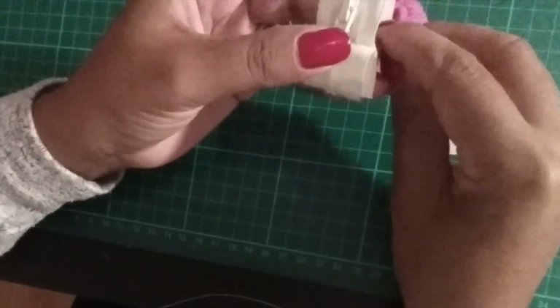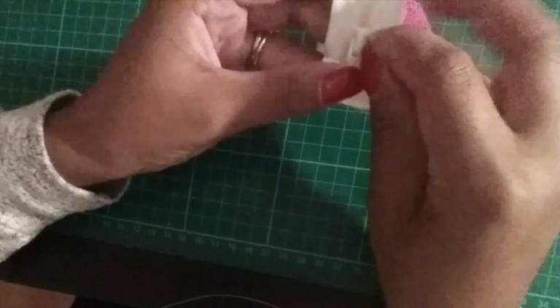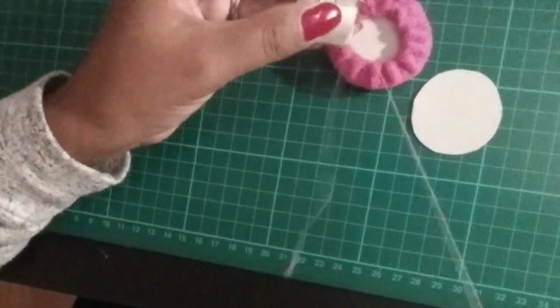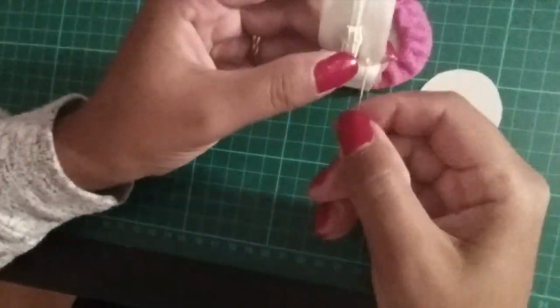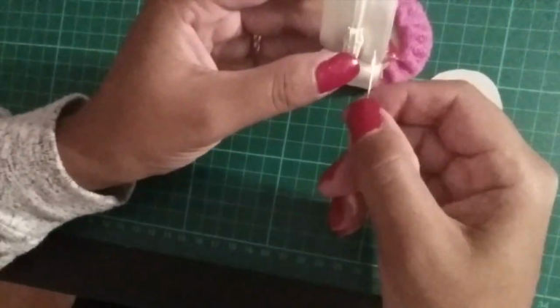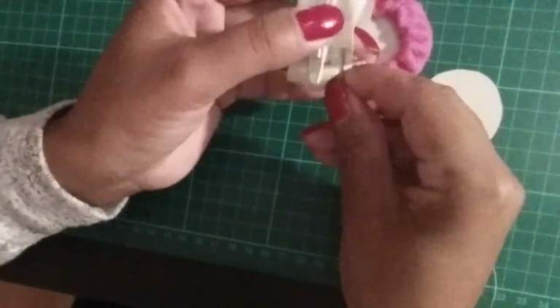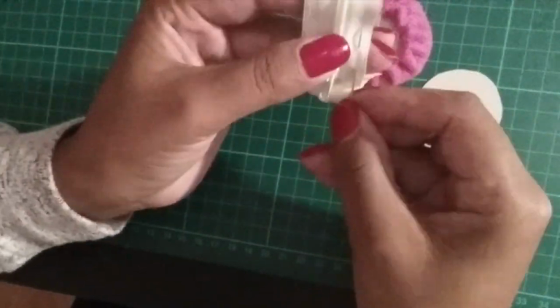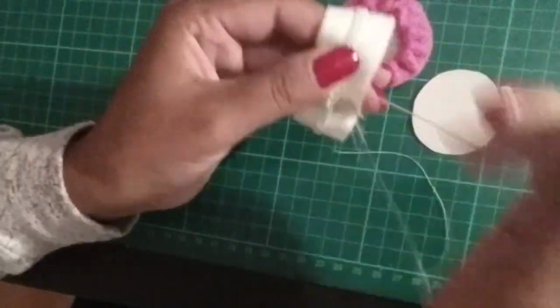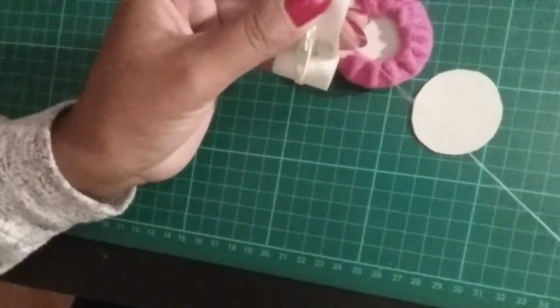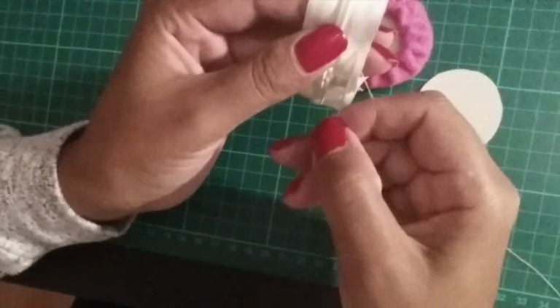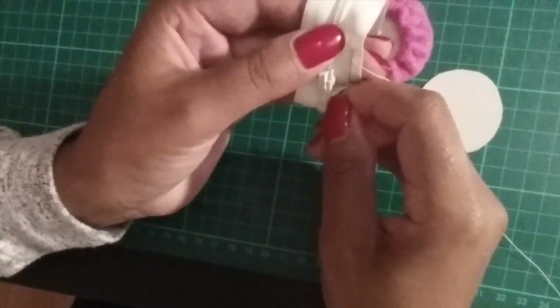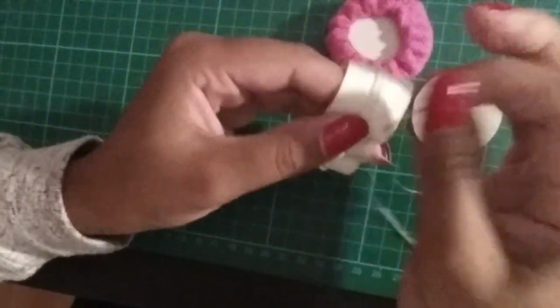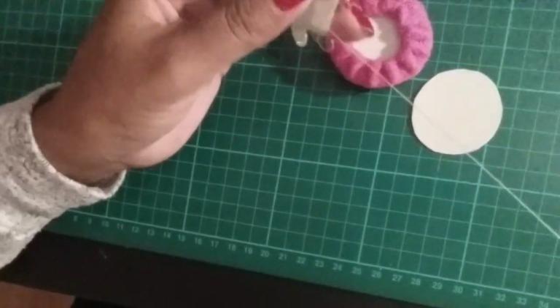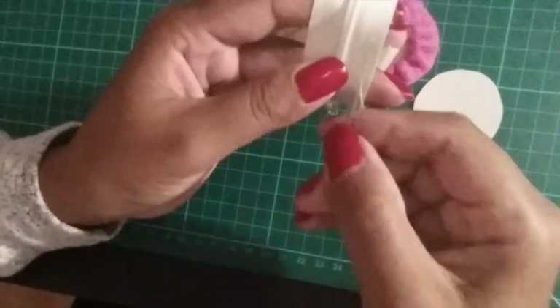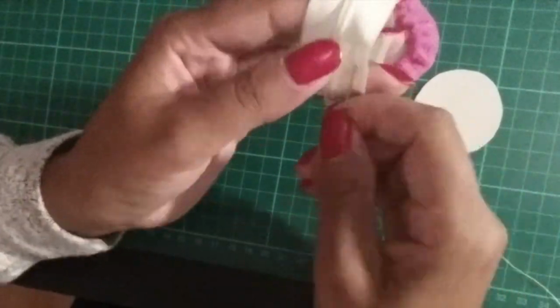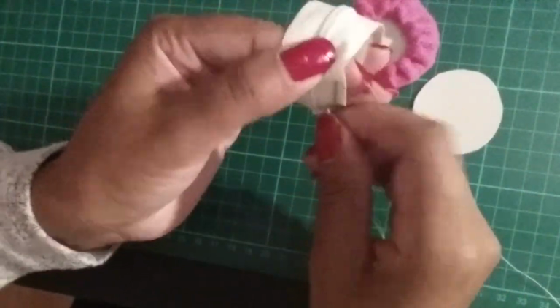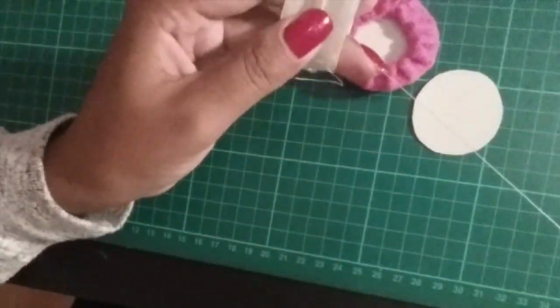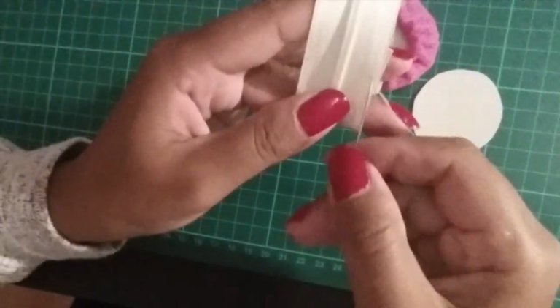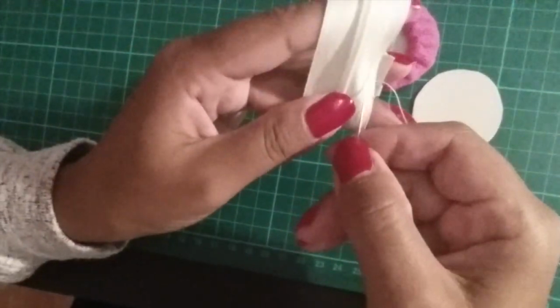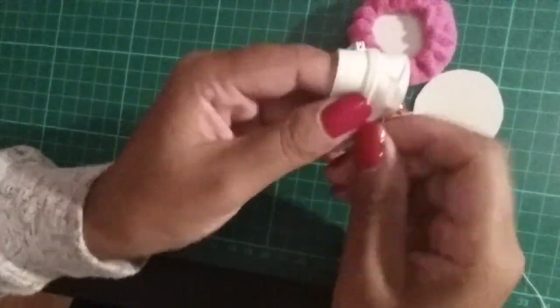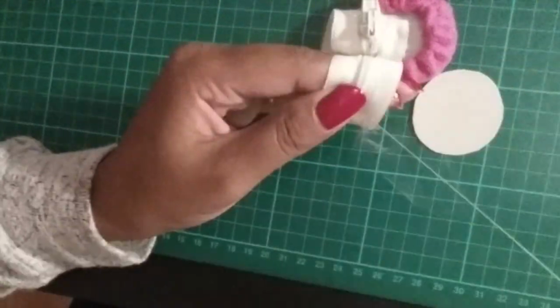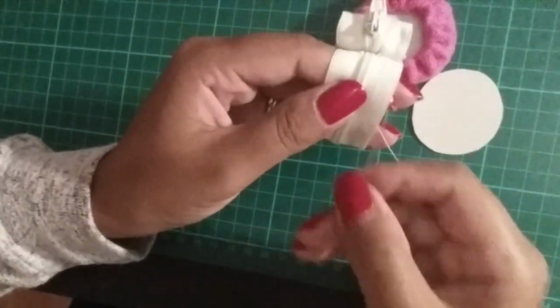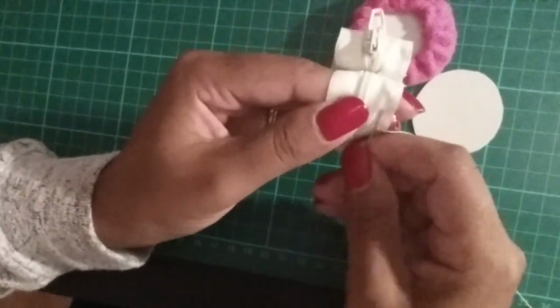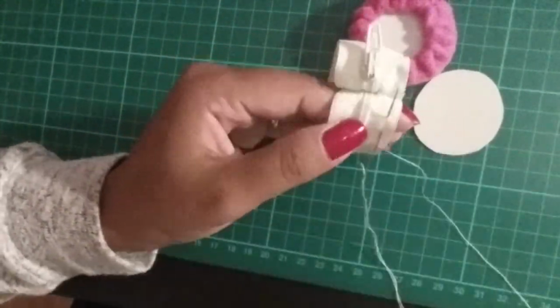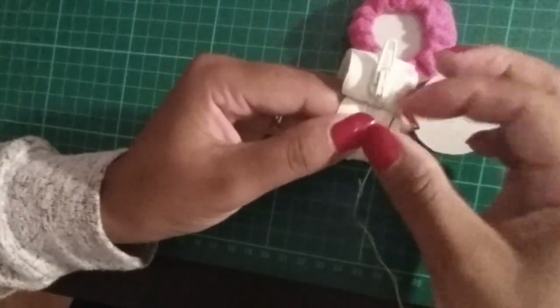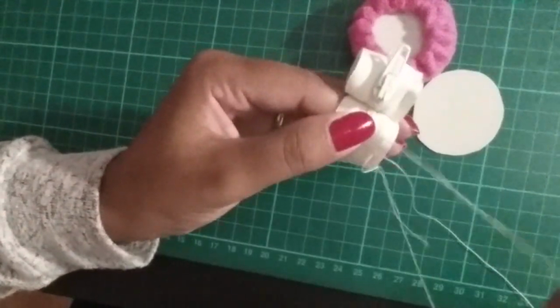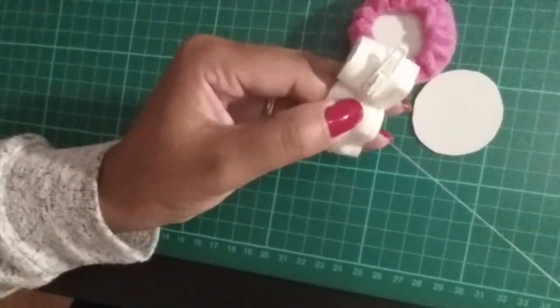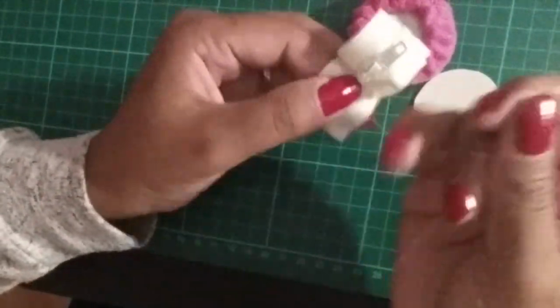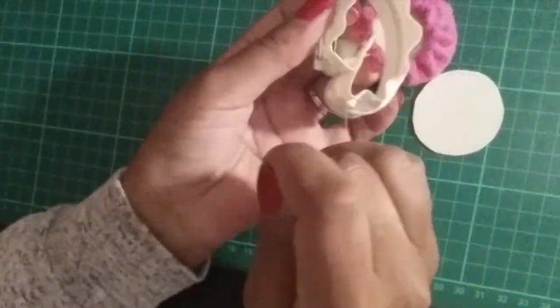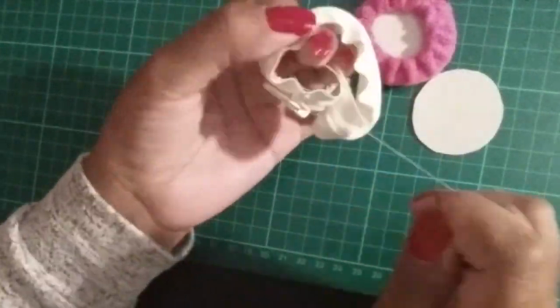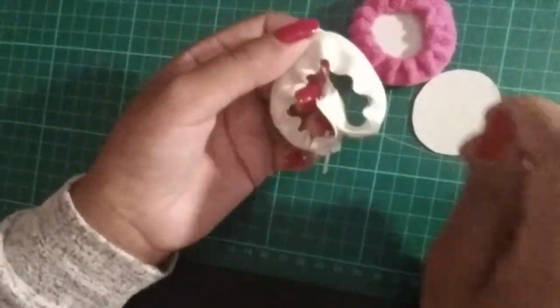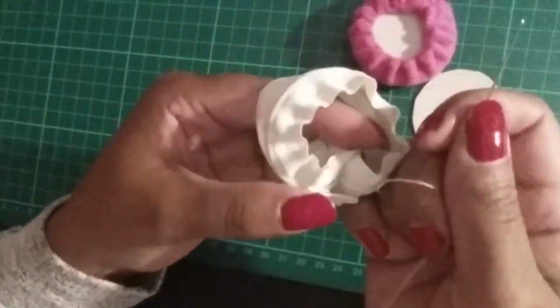Turn the zip right side out and tack around the zip like we did for the large circle. Once you get to the end, pull the string until it's the right size and sew it to the section we just made.